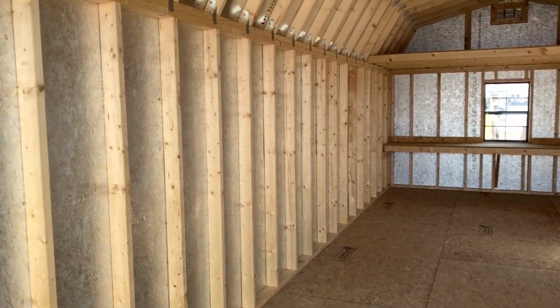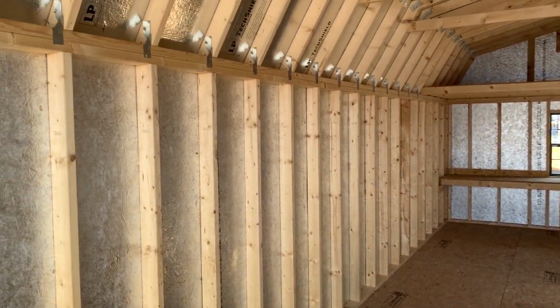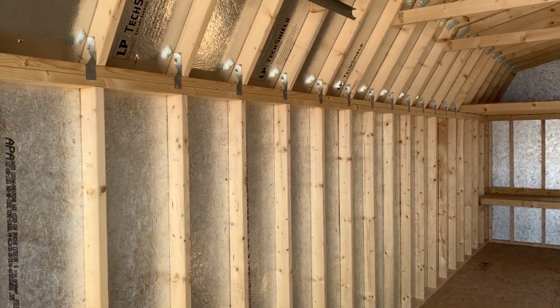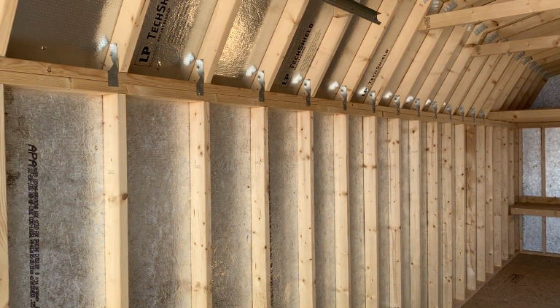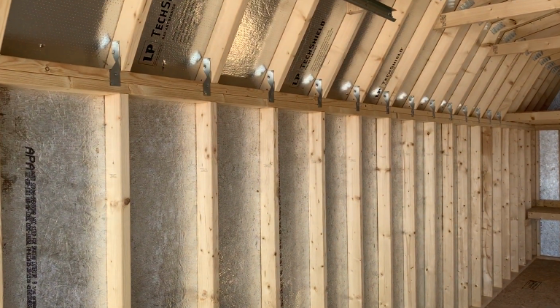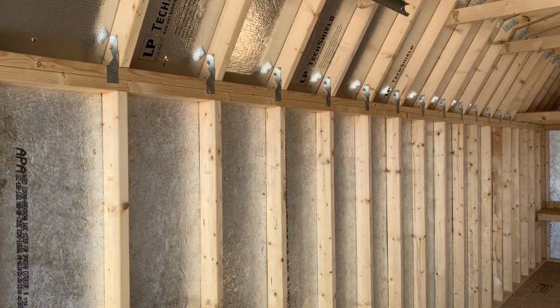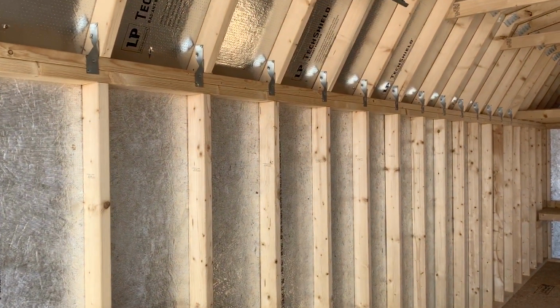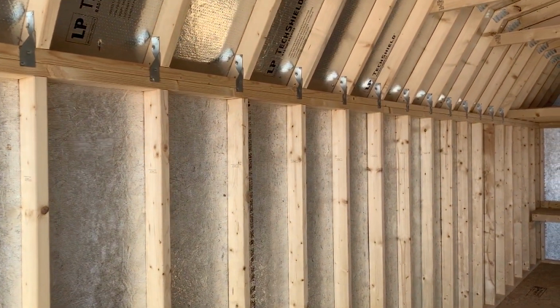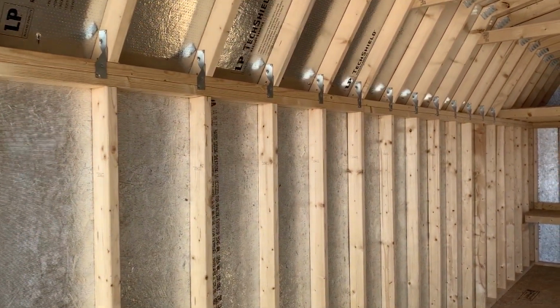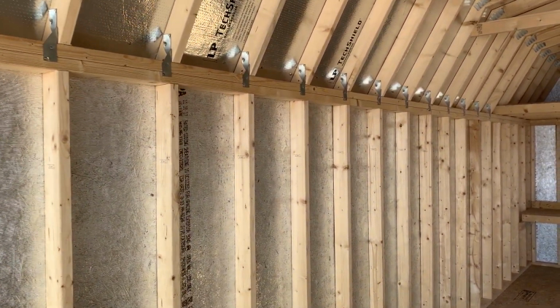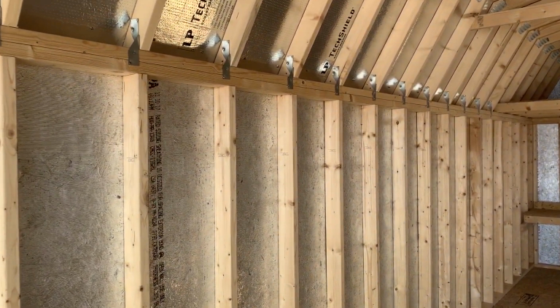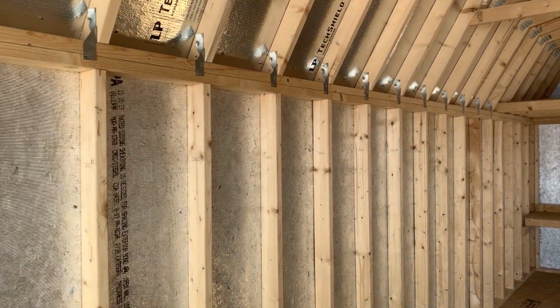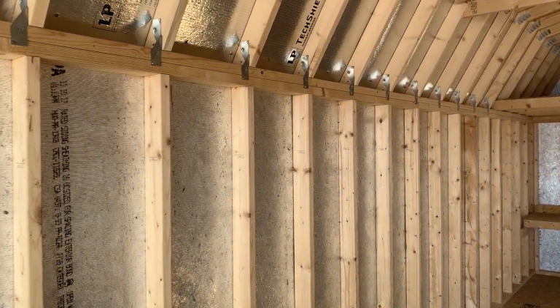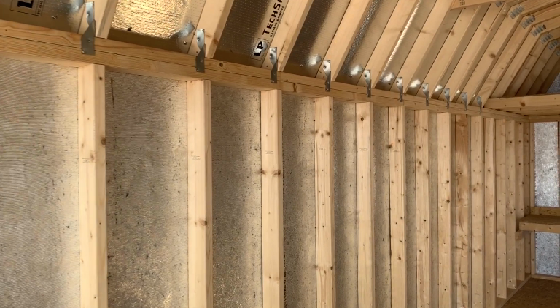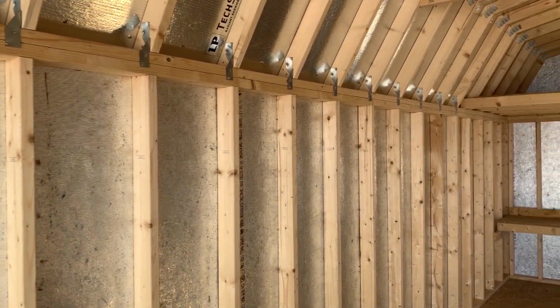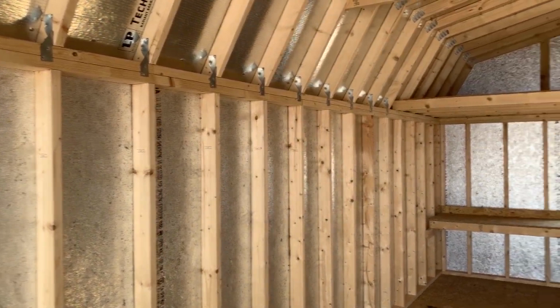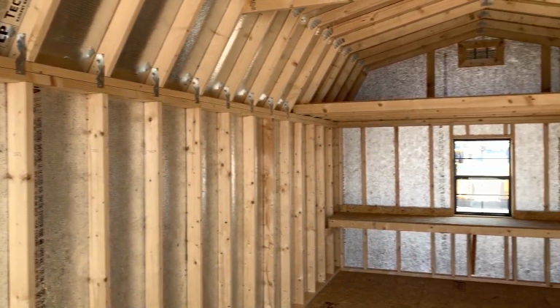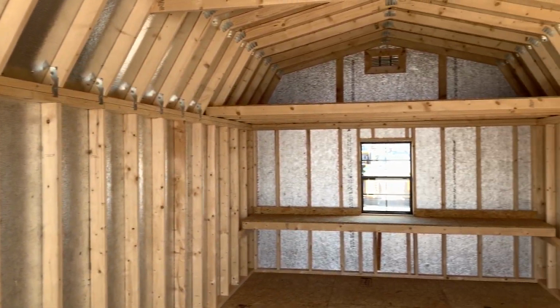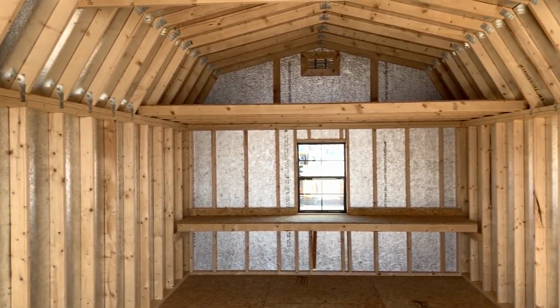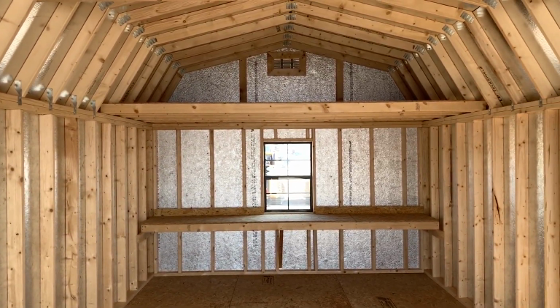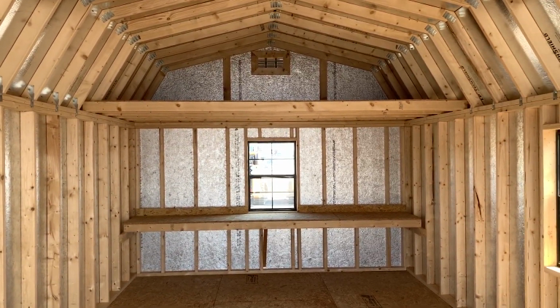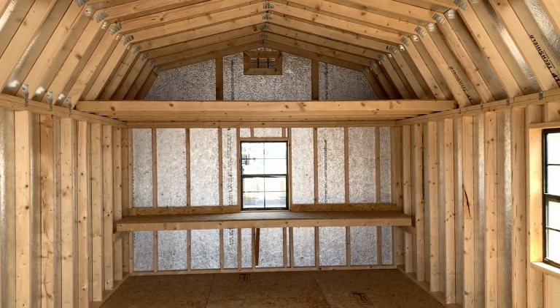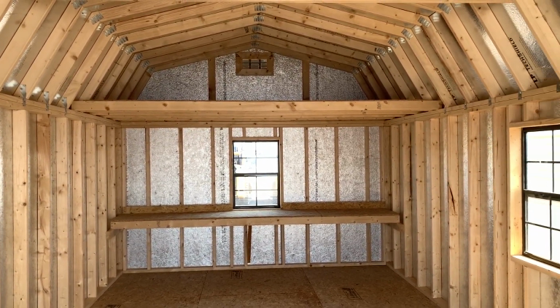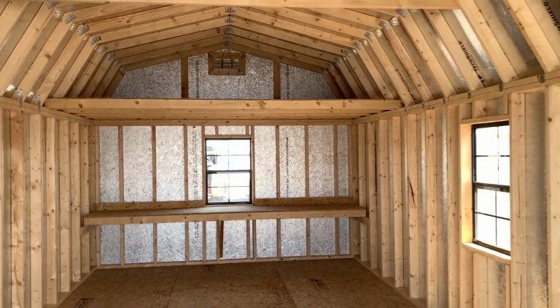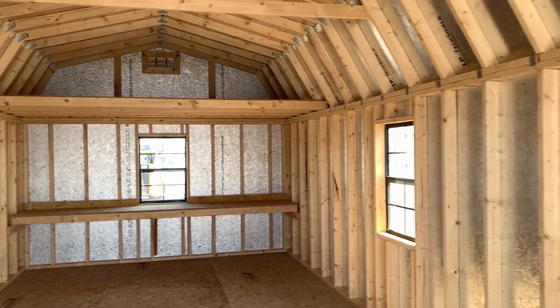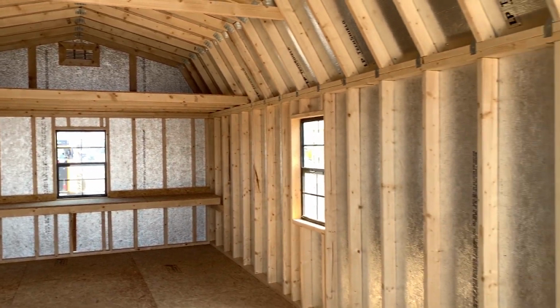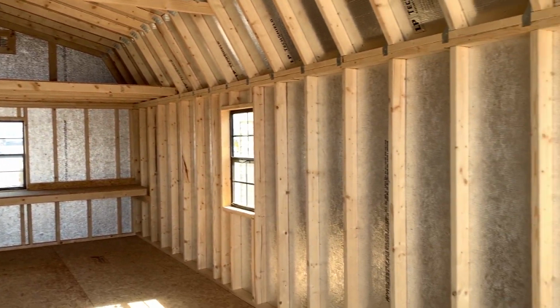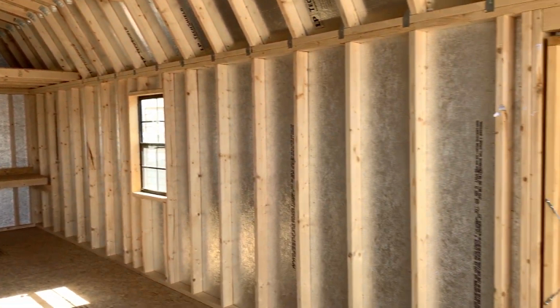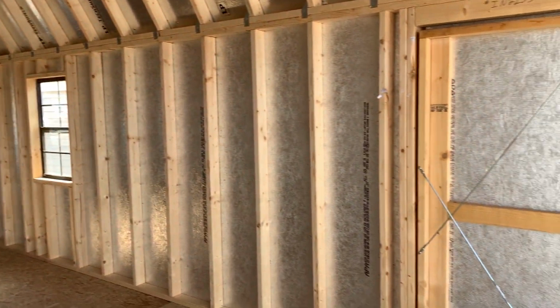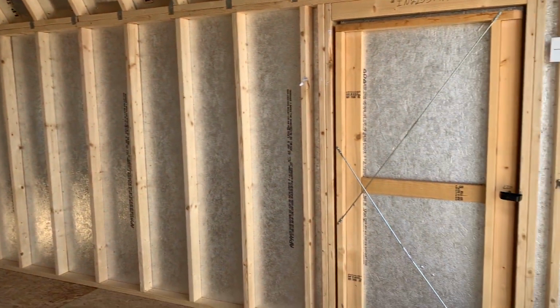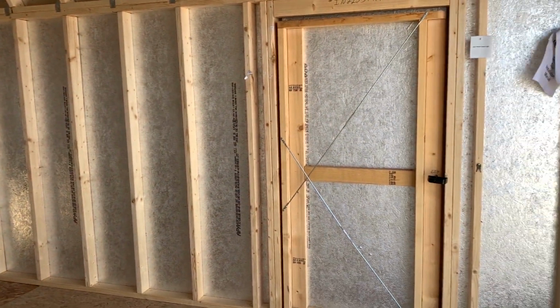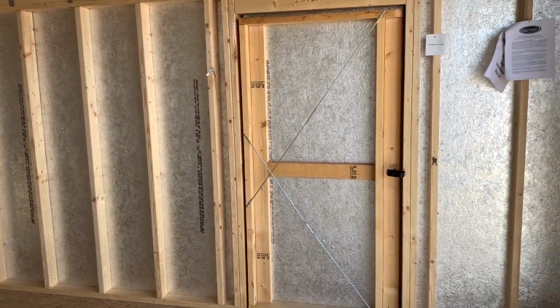If you look around, you're going to notice this has a shiny barrier on the walls. This is known as tech shield — it keeps the high heat and humidity out. We have an overhead loft in the back, as well as a workbench, and there is a side entry door on the right wall.